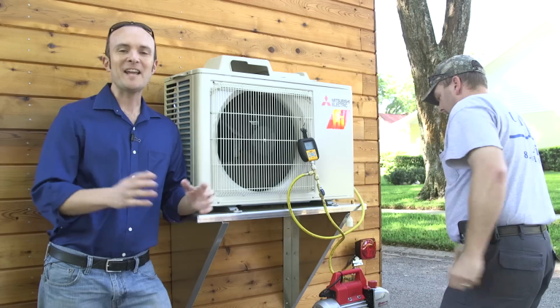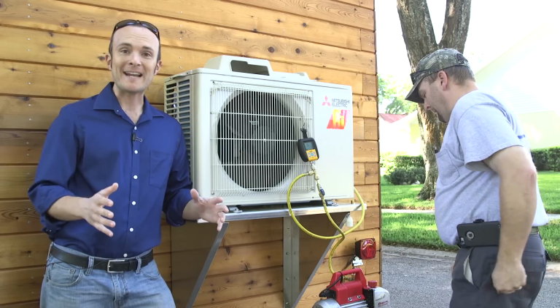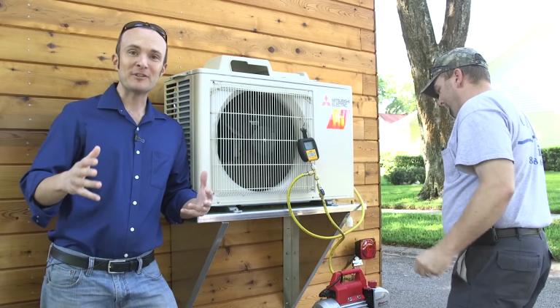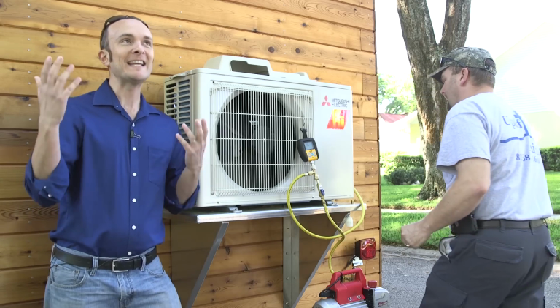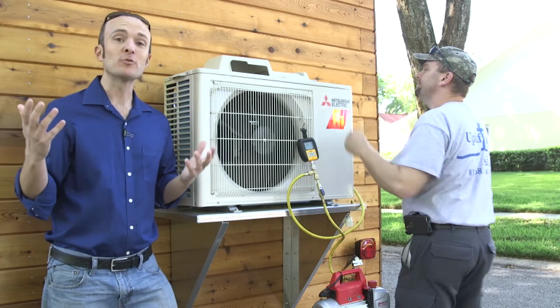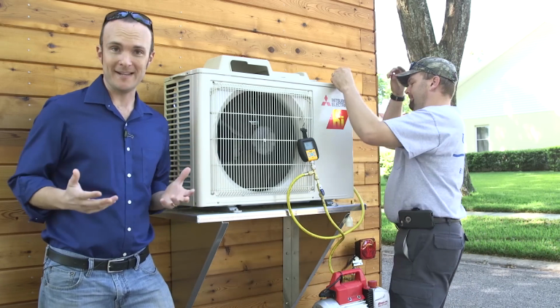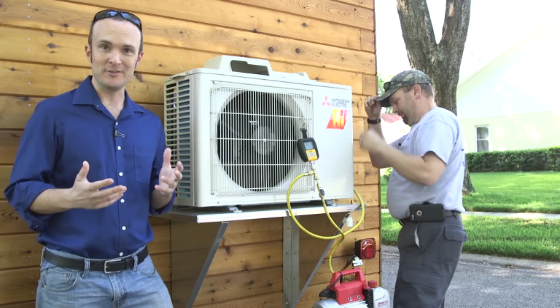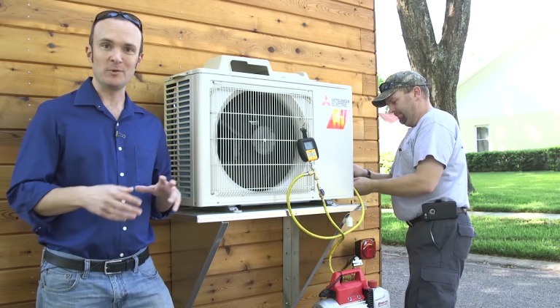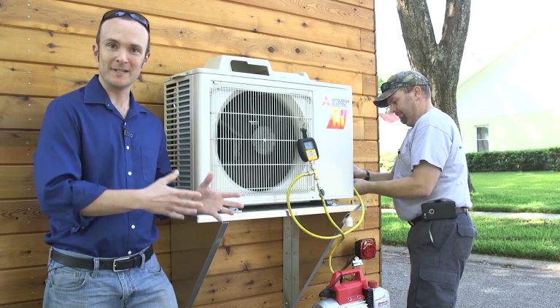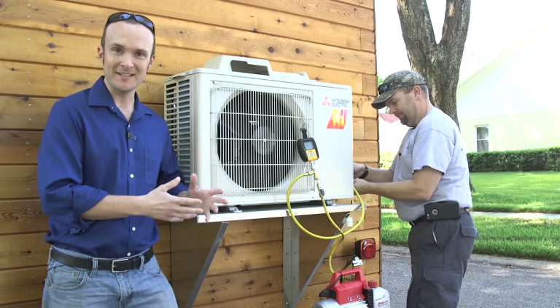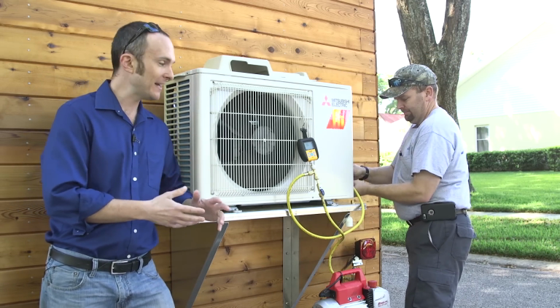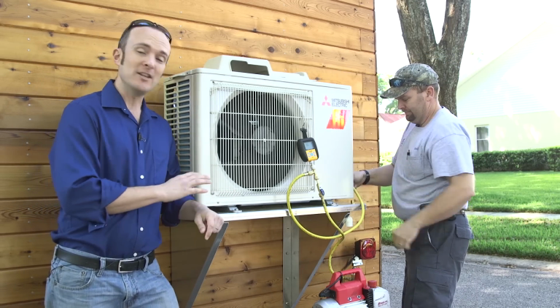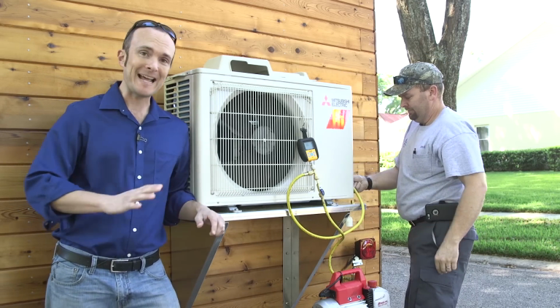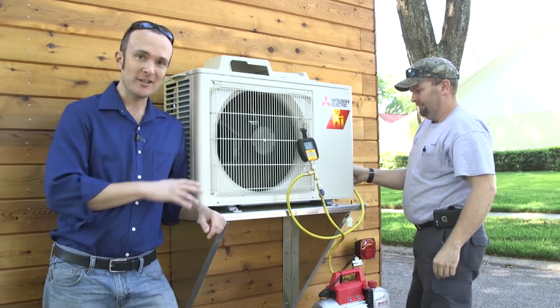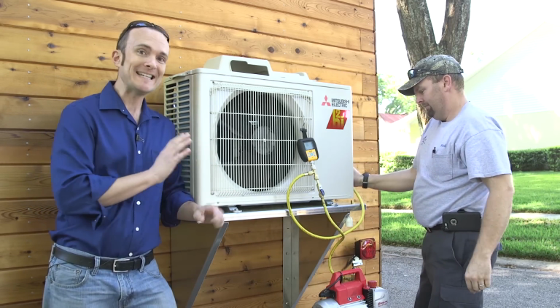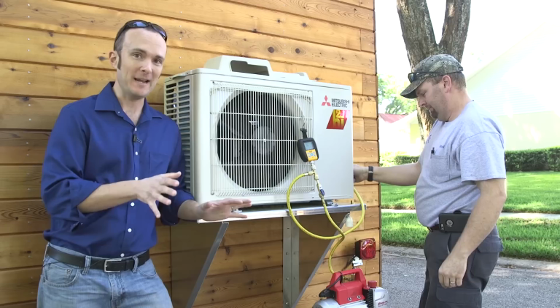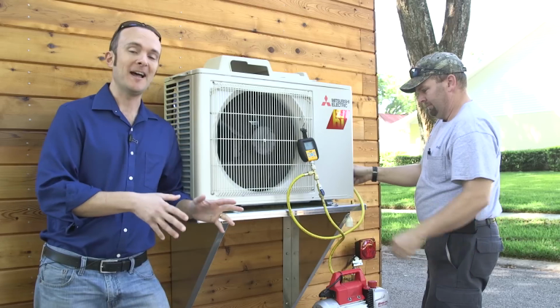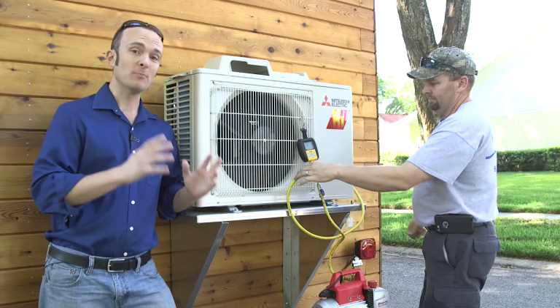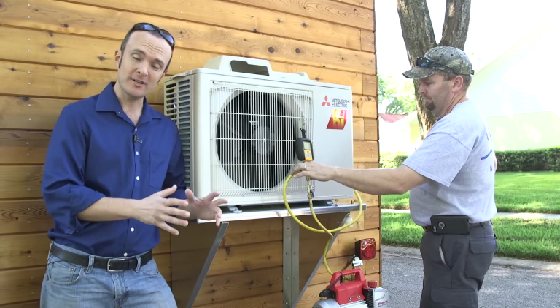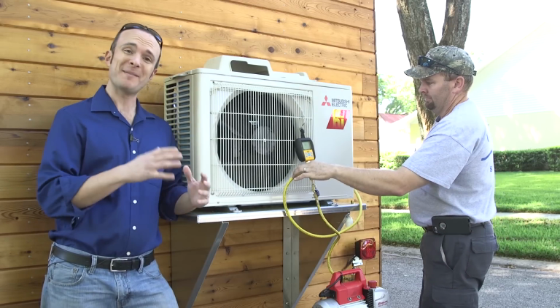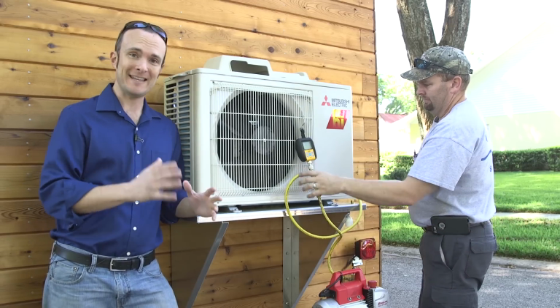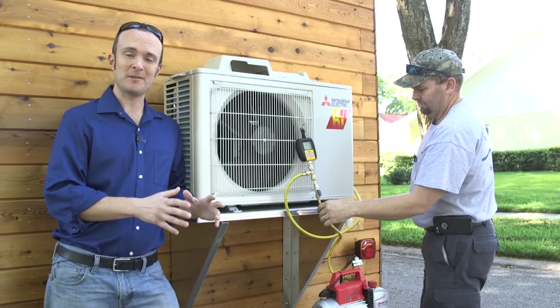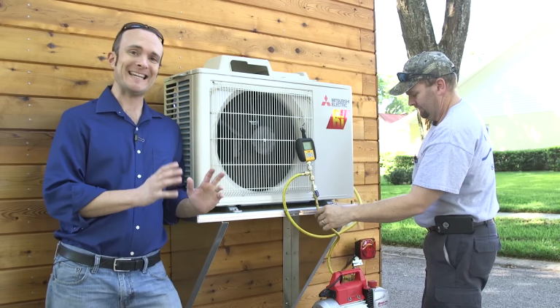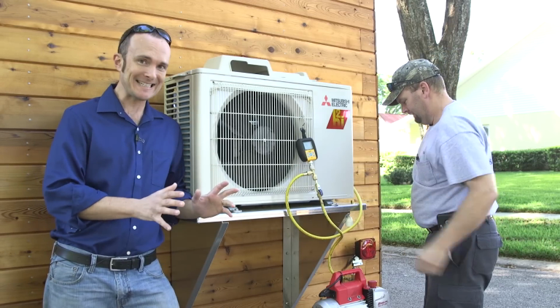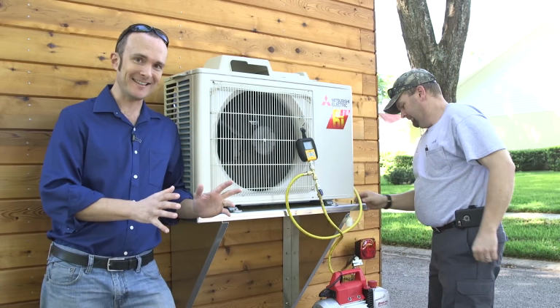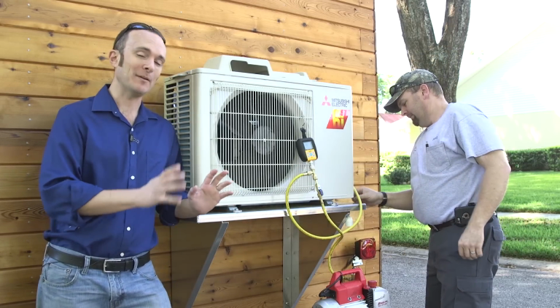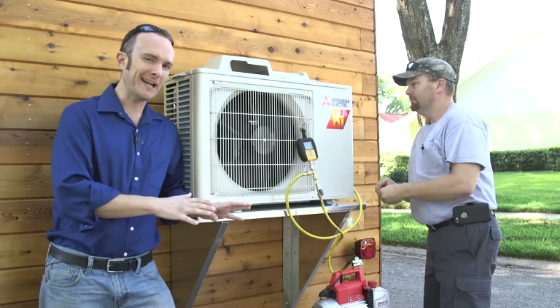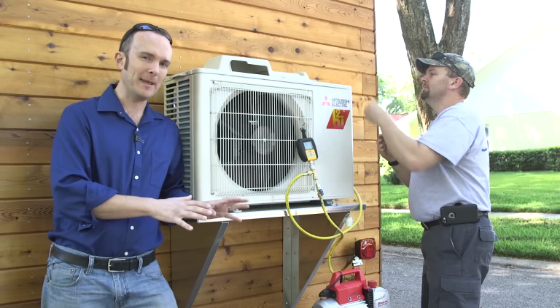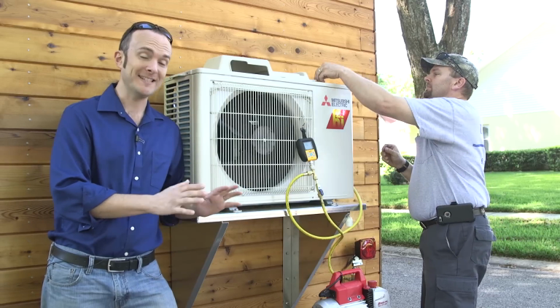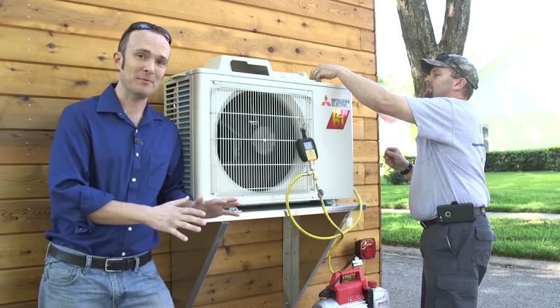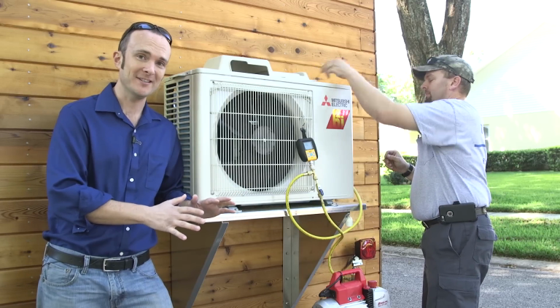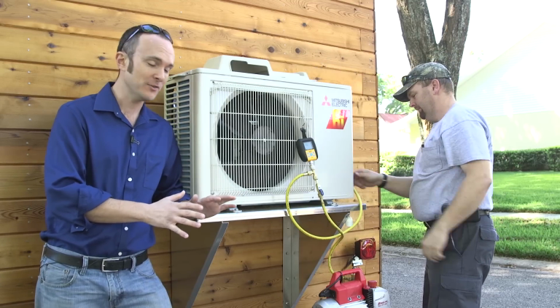And we're back — different day. It started raining when we were installing this with Brad, and you cannot install these in the rain because moisture is one of the main things we're trying to protect against inside the line set. We're going to get into that in a minute with a test that Brad's going to walk us through.